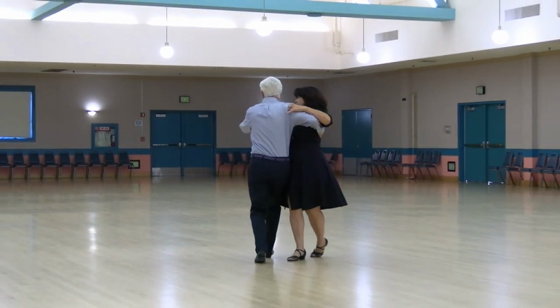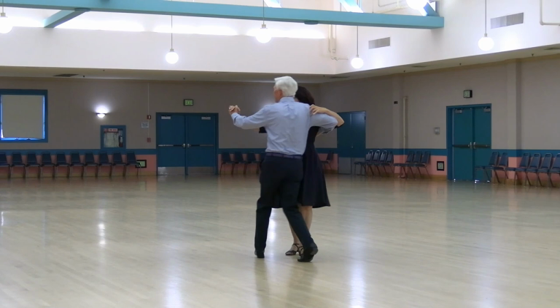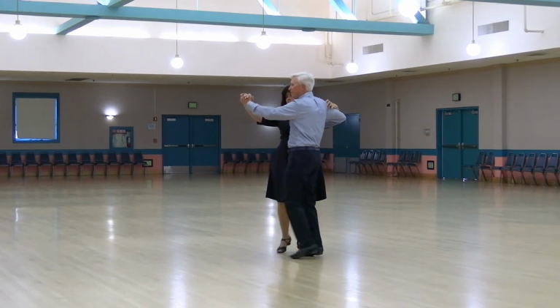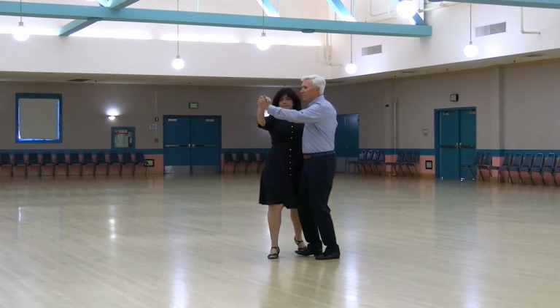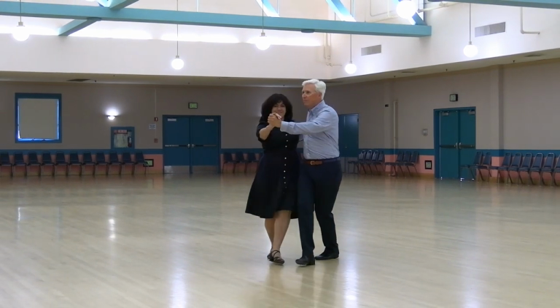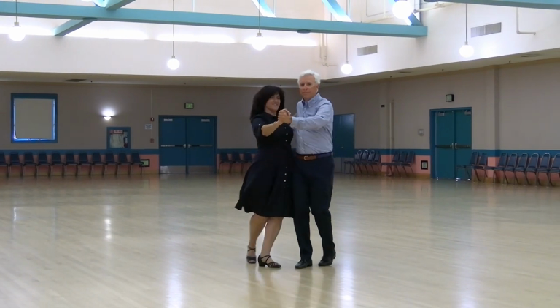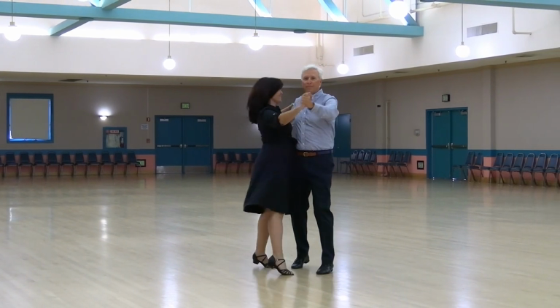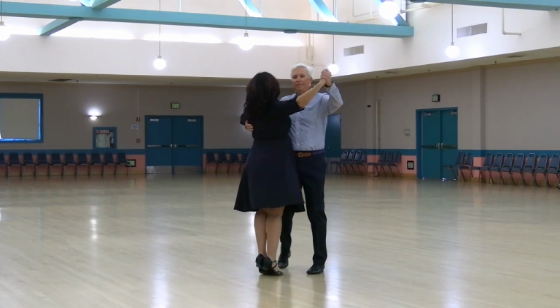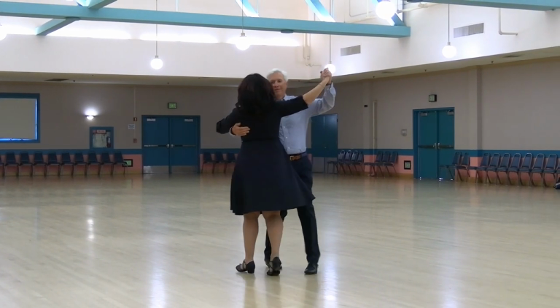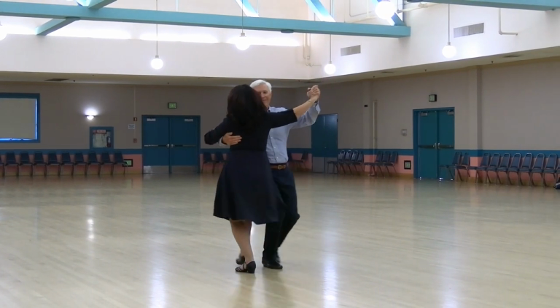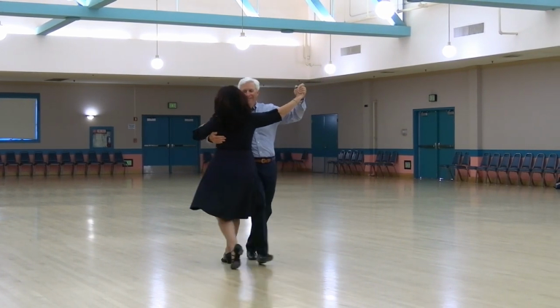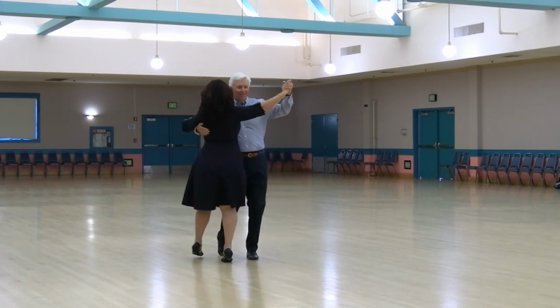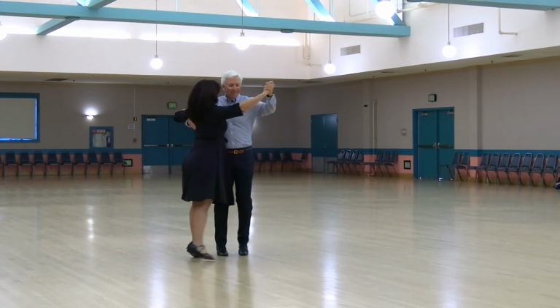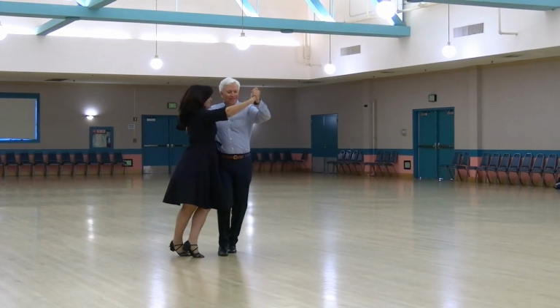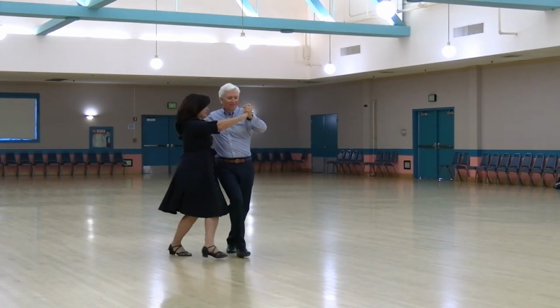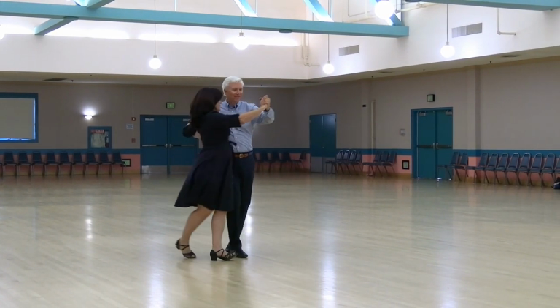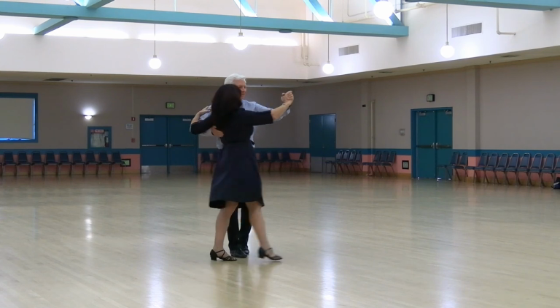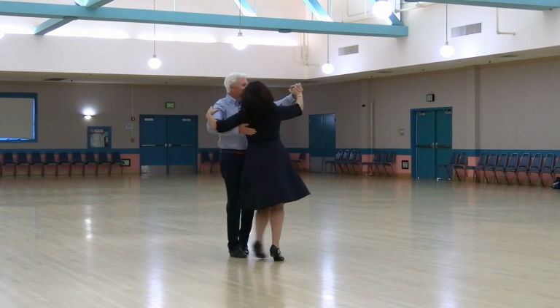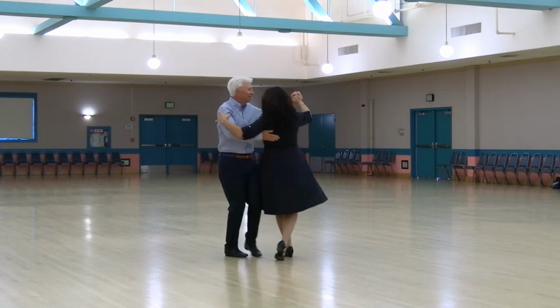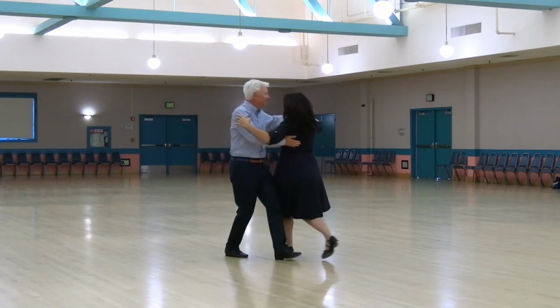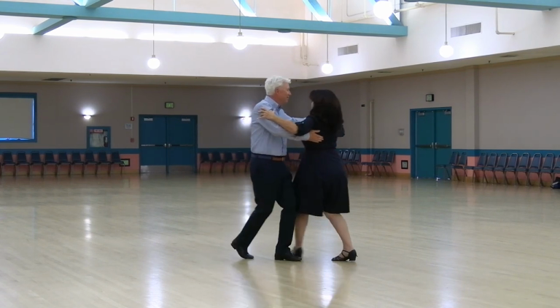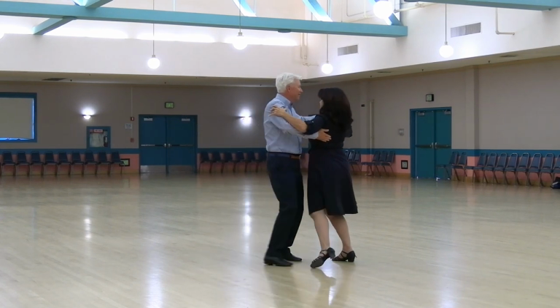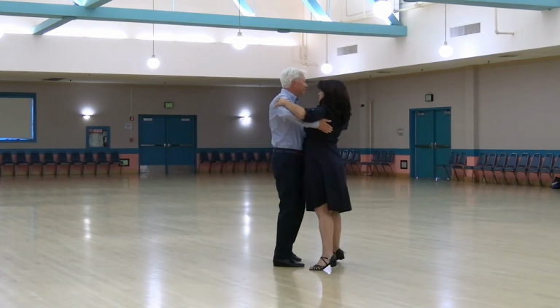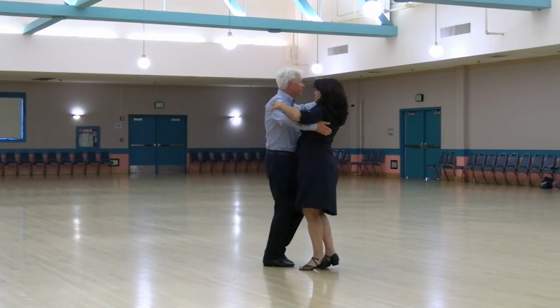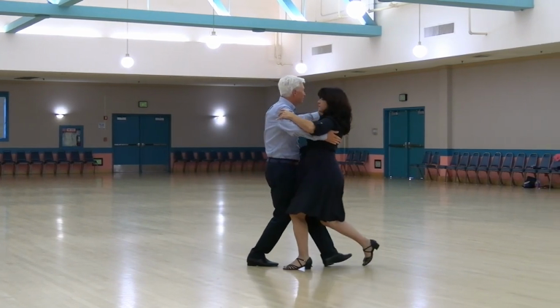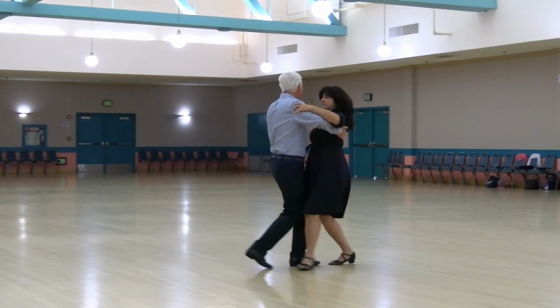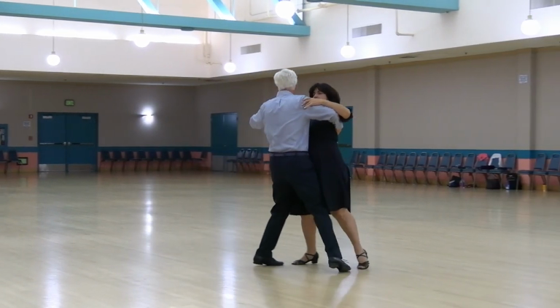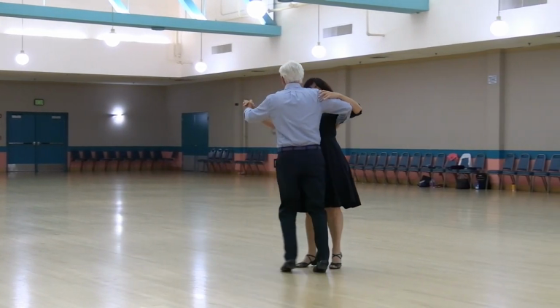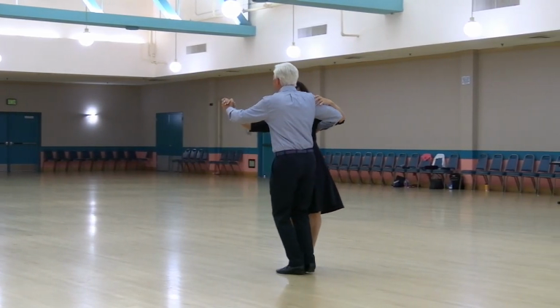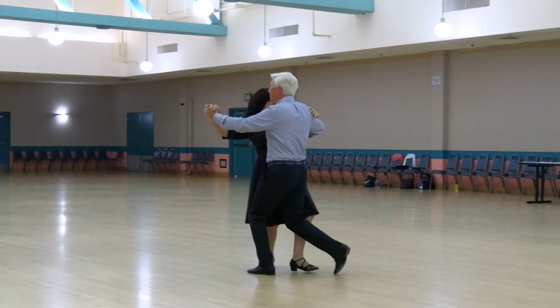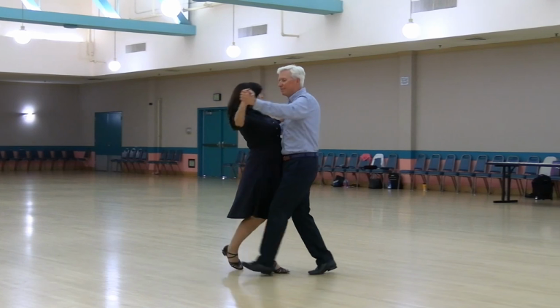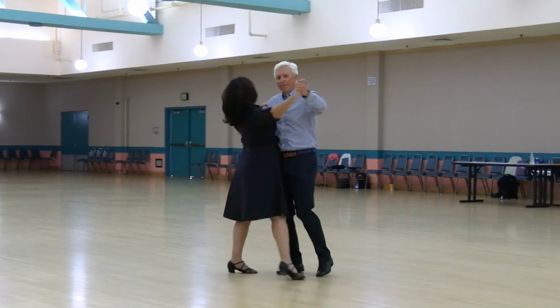Forward hover to banjo, back whisk, wing, forward side draw, two left turns, whisk.